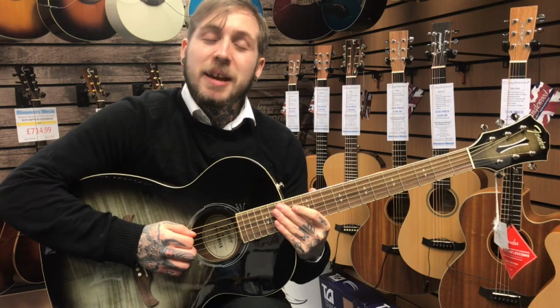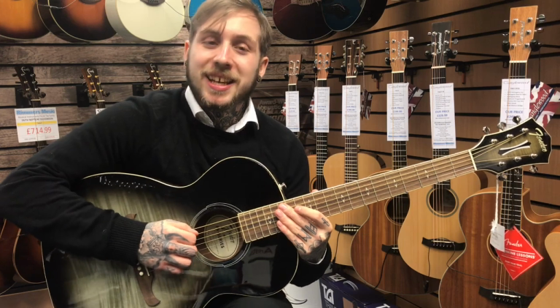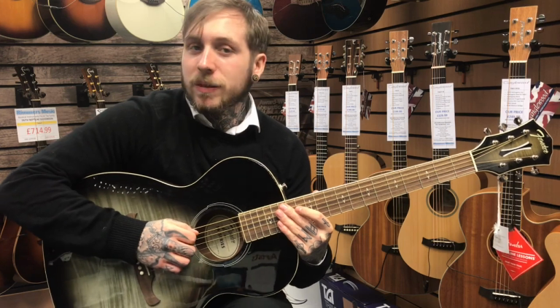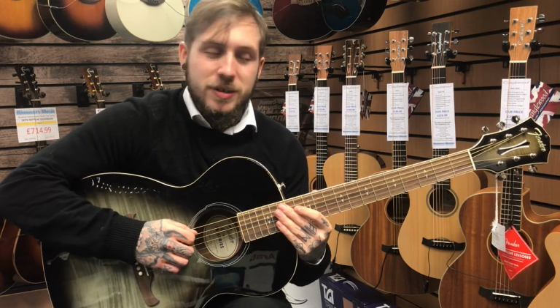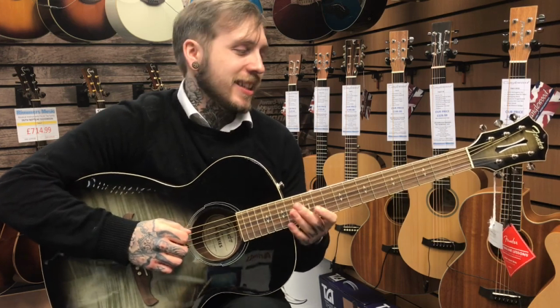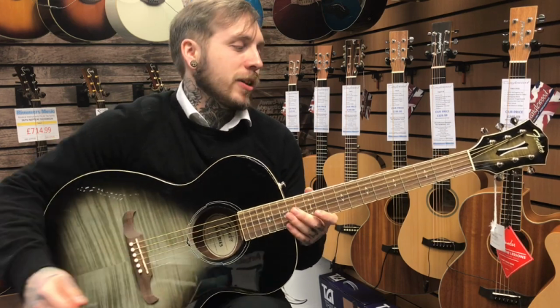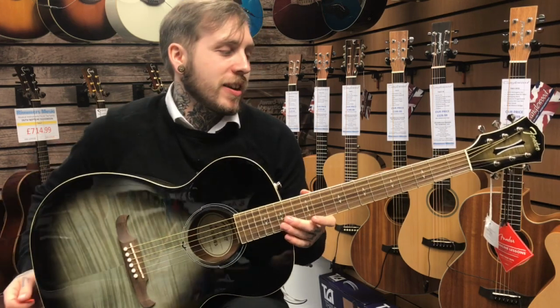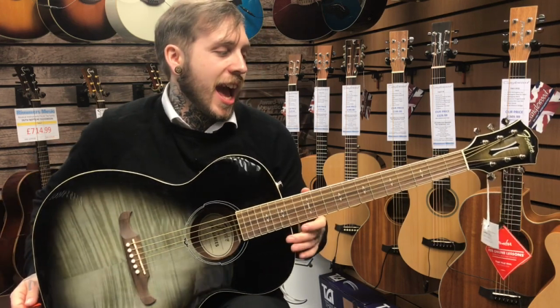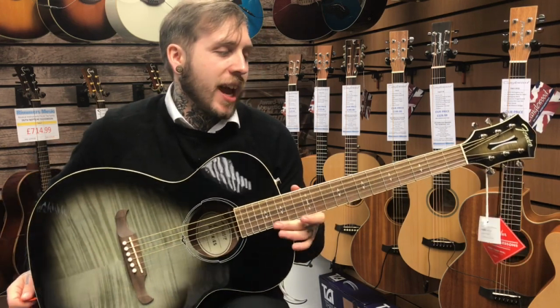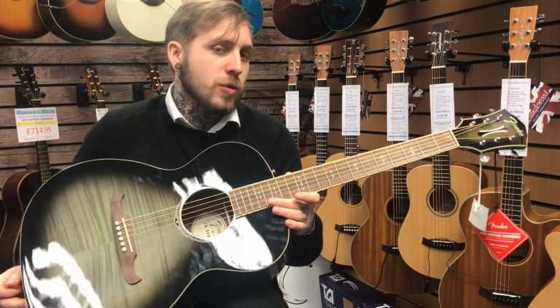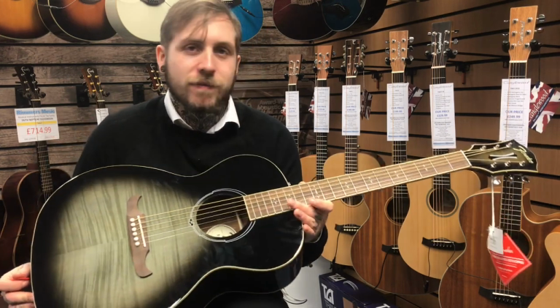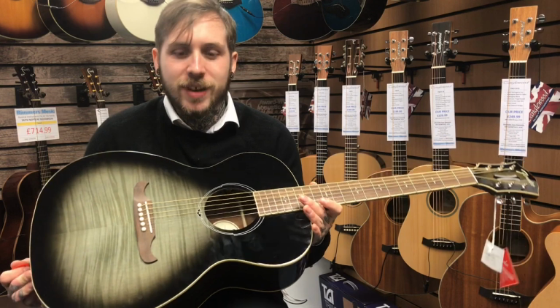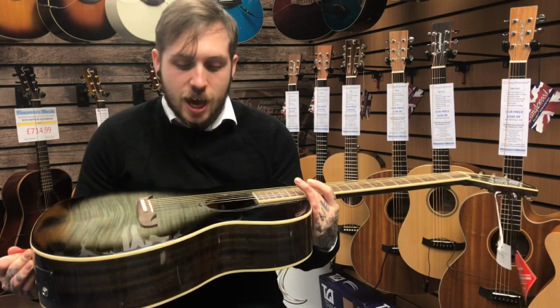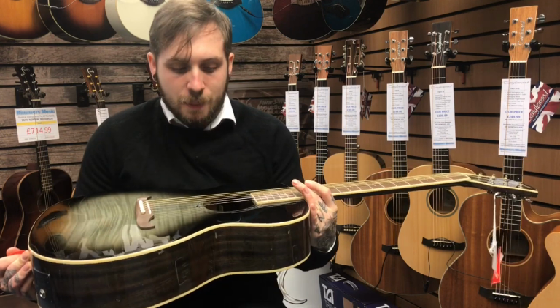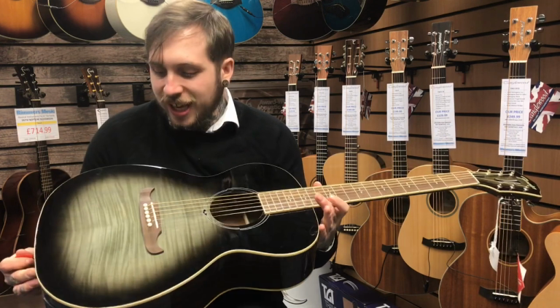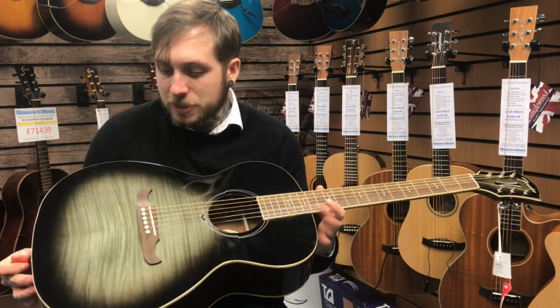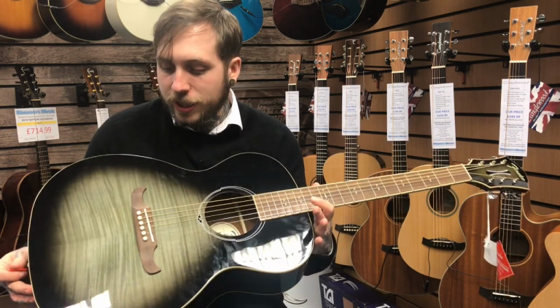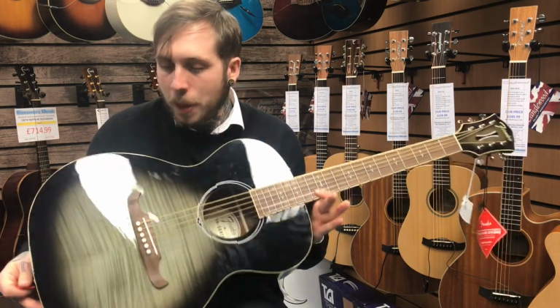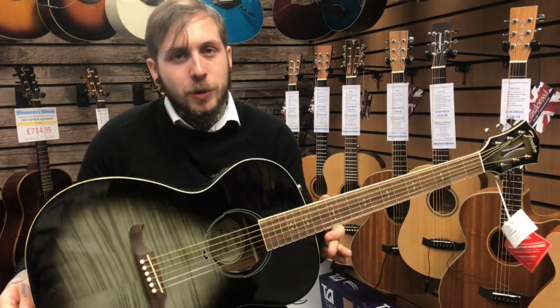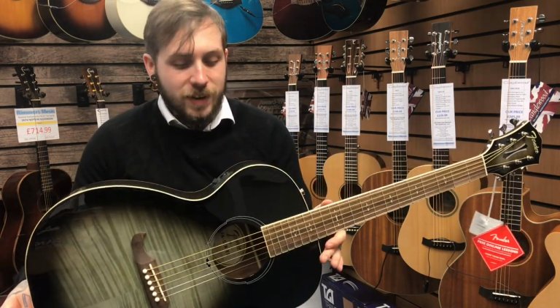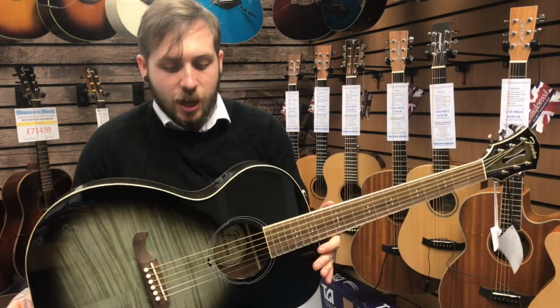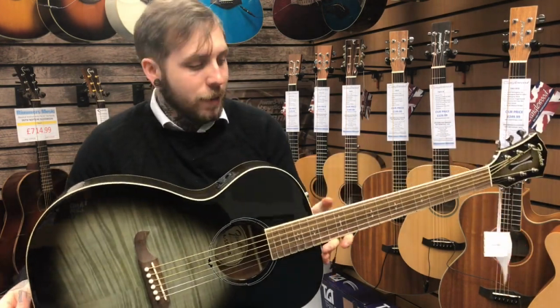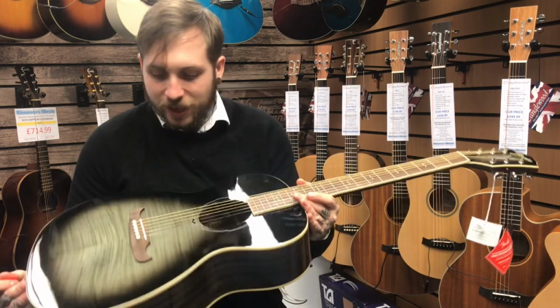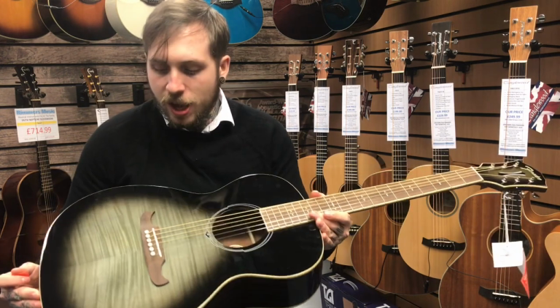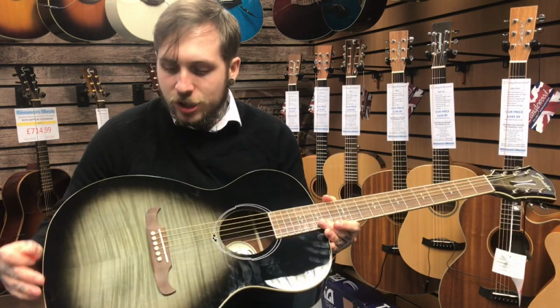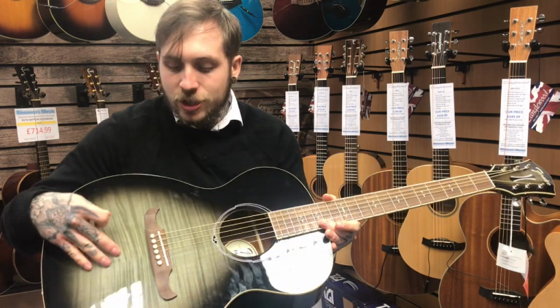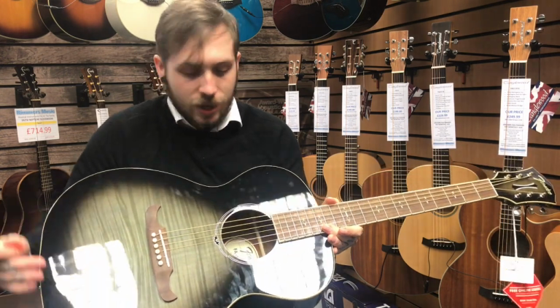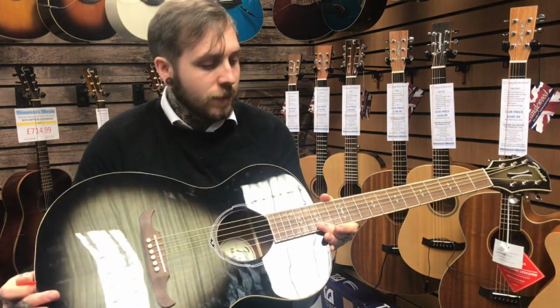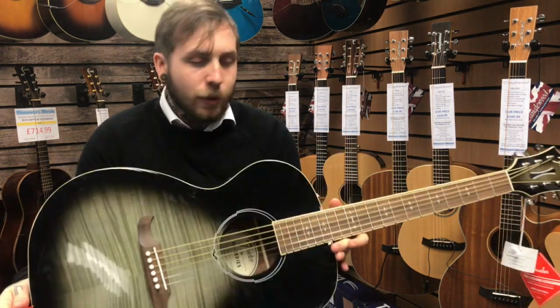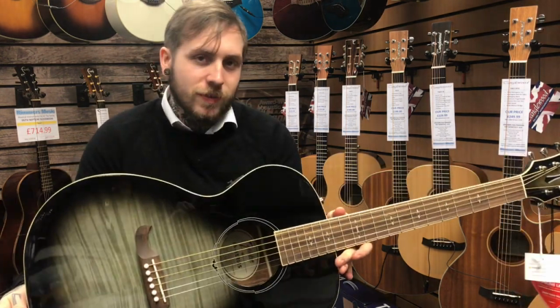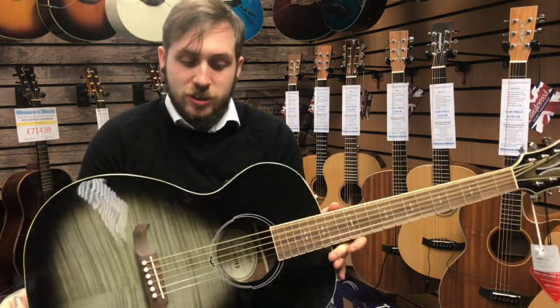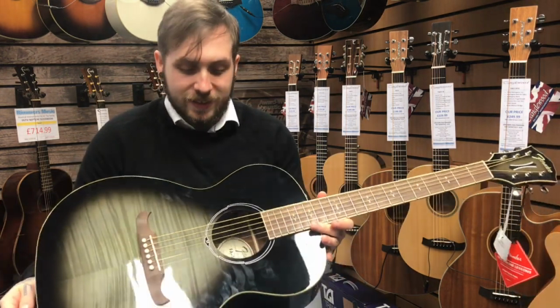Hi, my name's Andy. I'm from Remez Music and today I'm looking at the Fender FA-235E. Obviously you can tell it's a very special looking guitar — this is the moonlight finish. Quite beautiful, it's kind of a very grey-green. I'll walk you through some of the features because it's a really nice guitar.